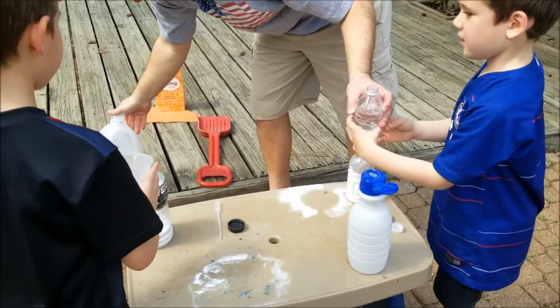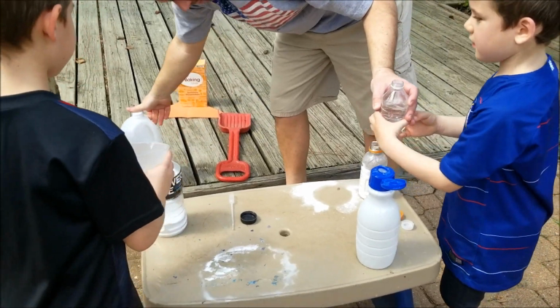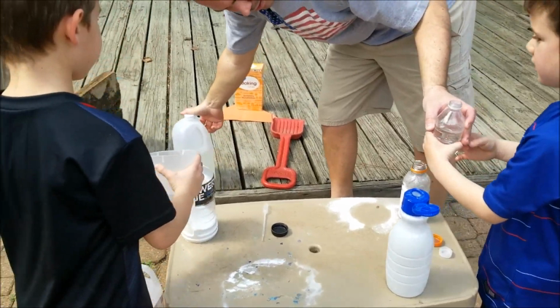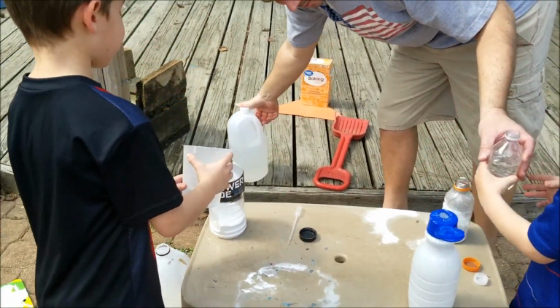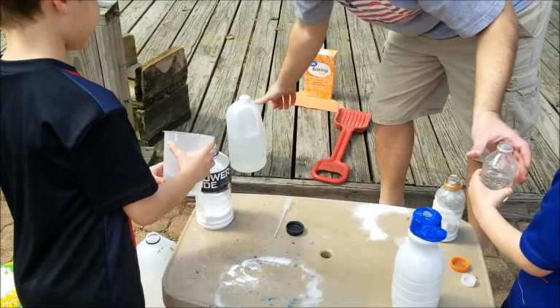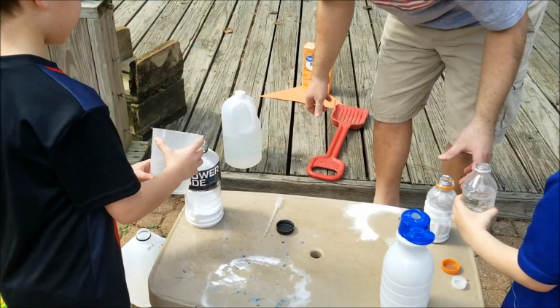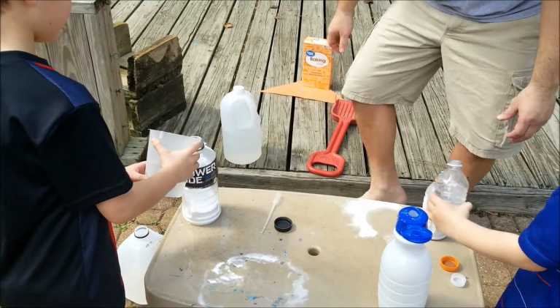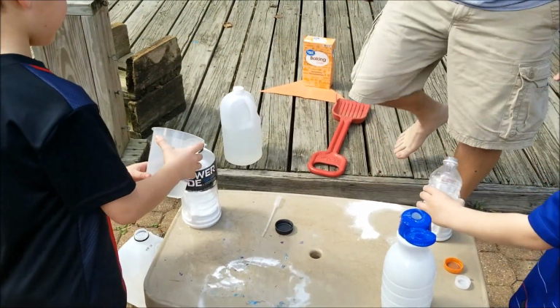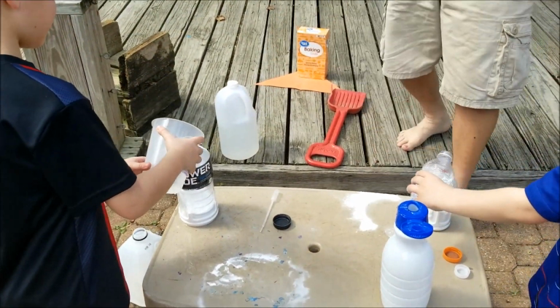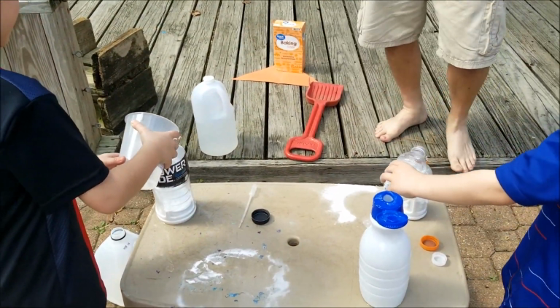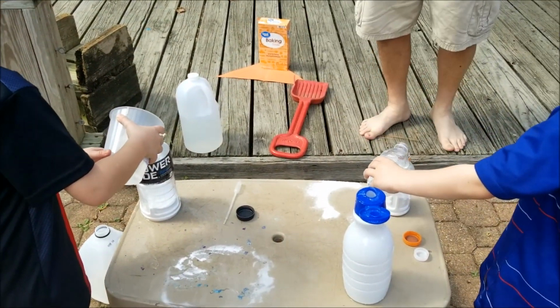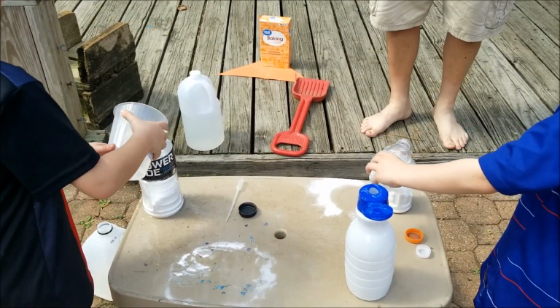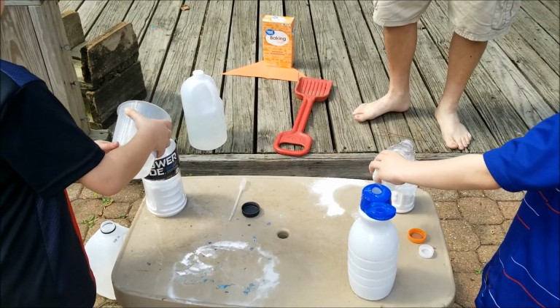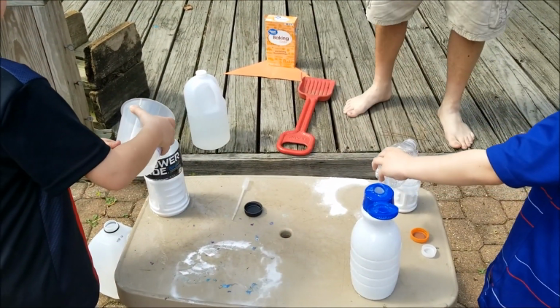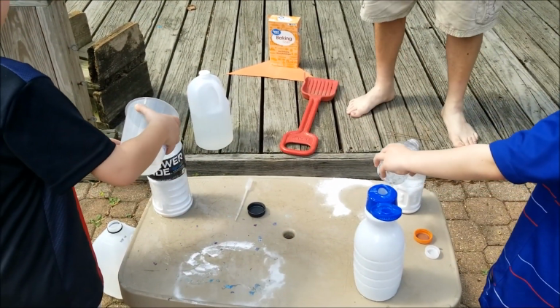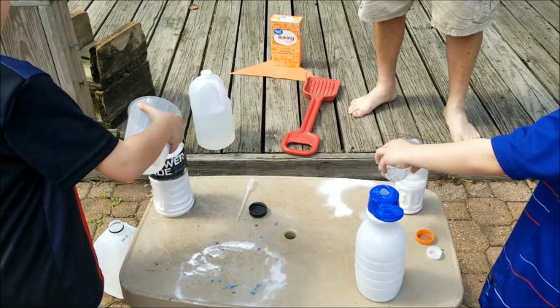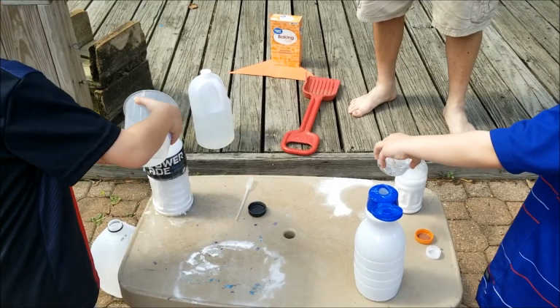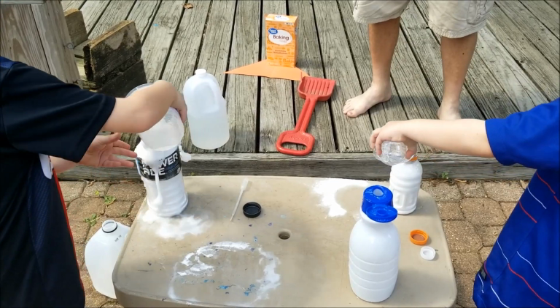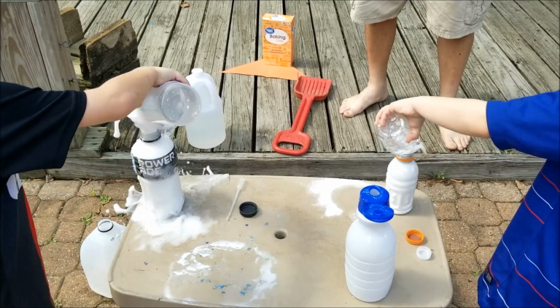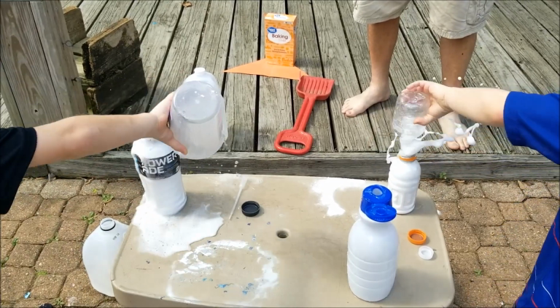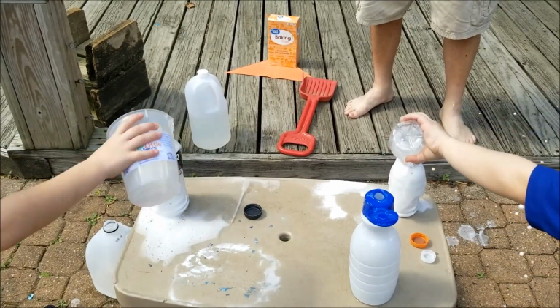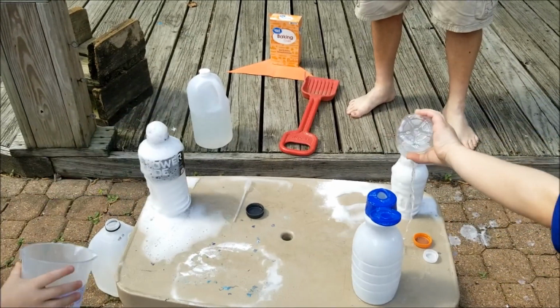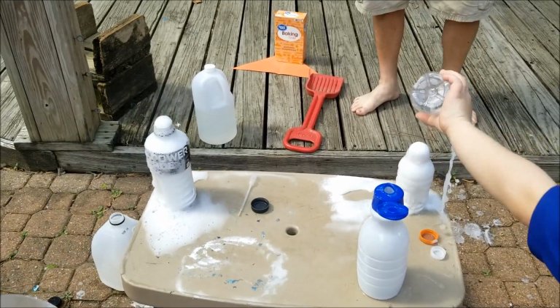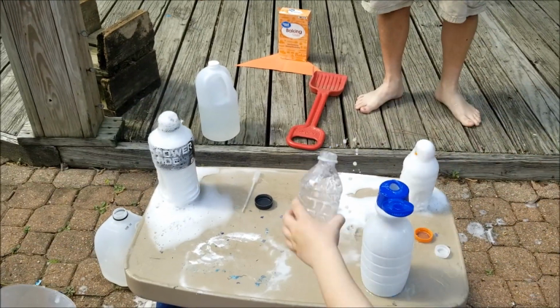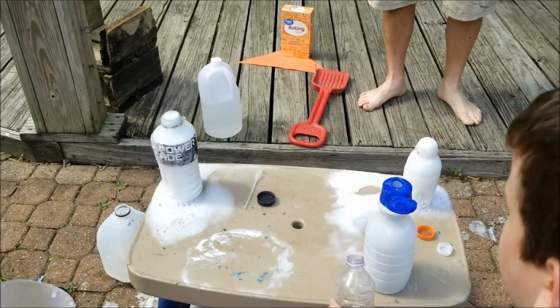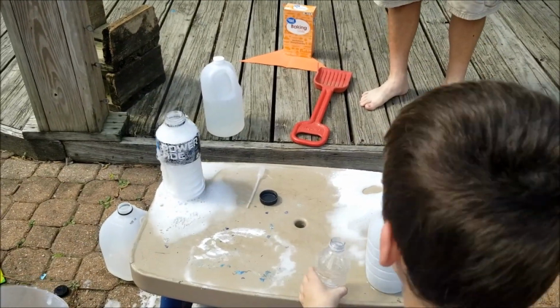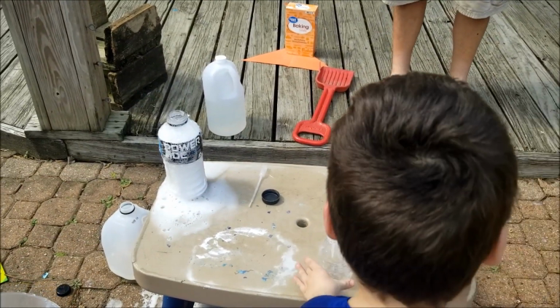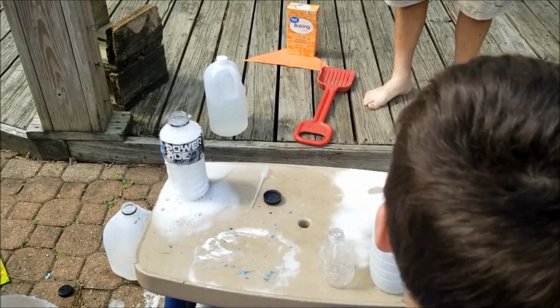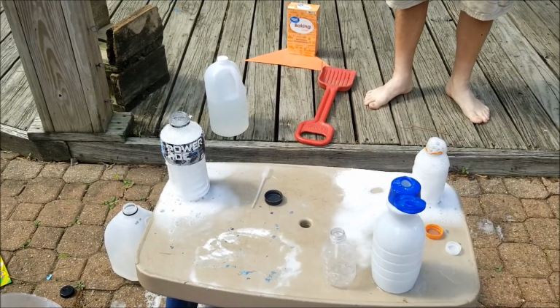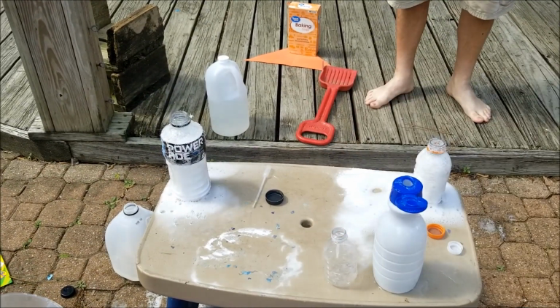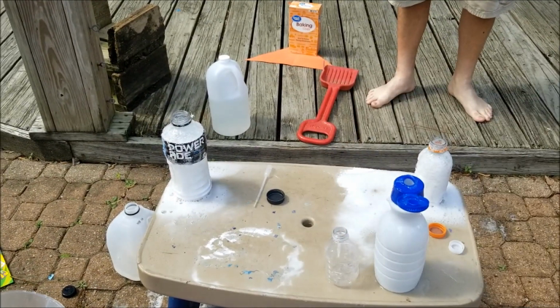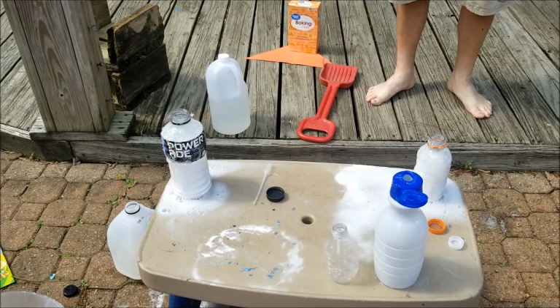You guys ready? One, two, three, pour! Much better. See? The smaller containers did a better job.